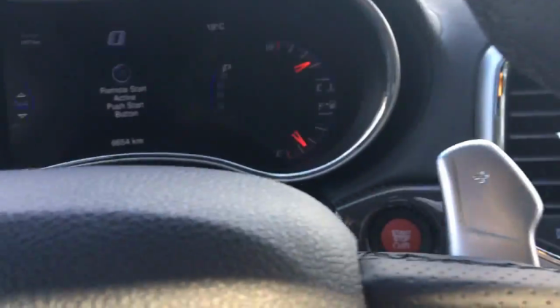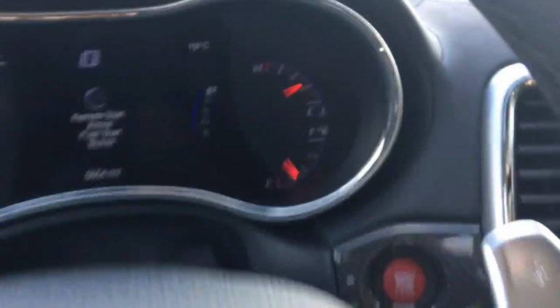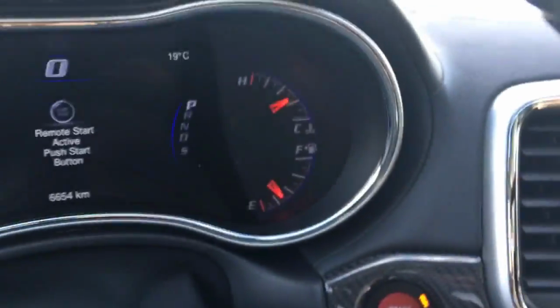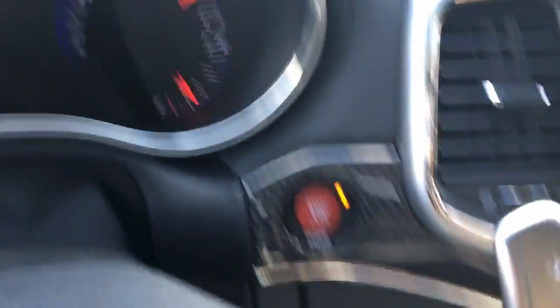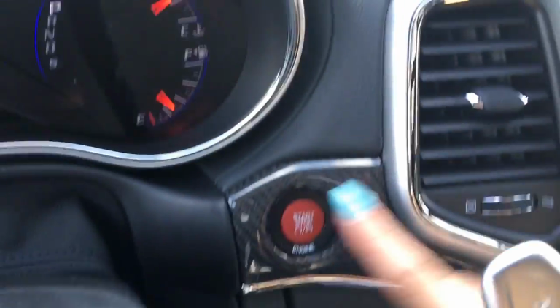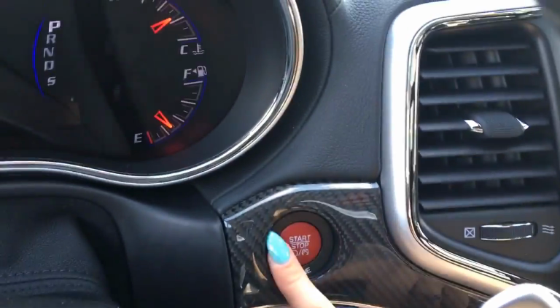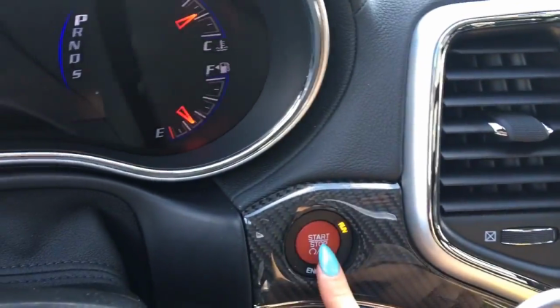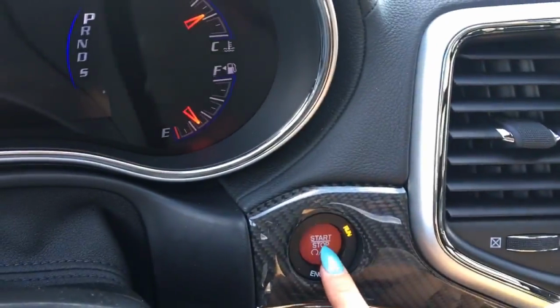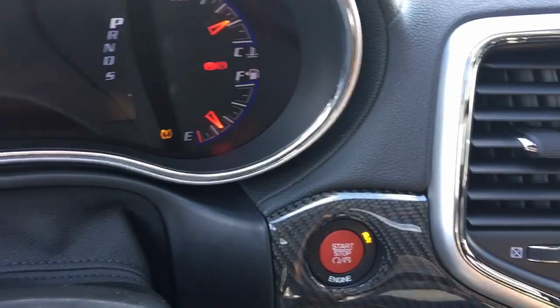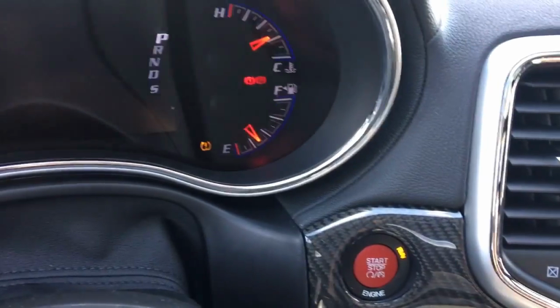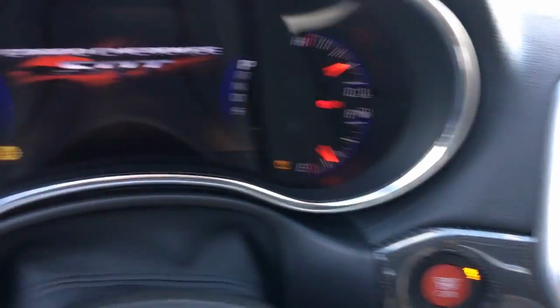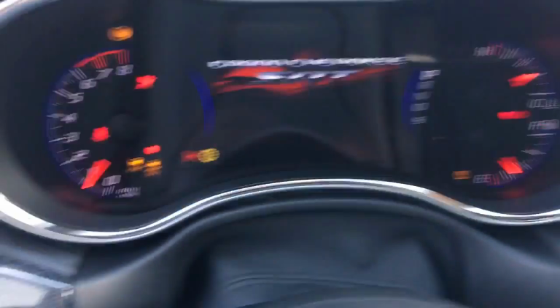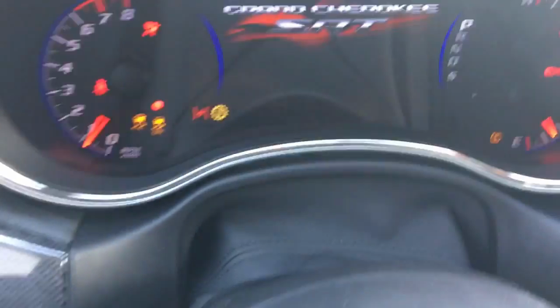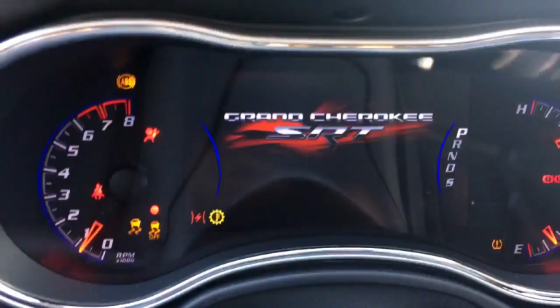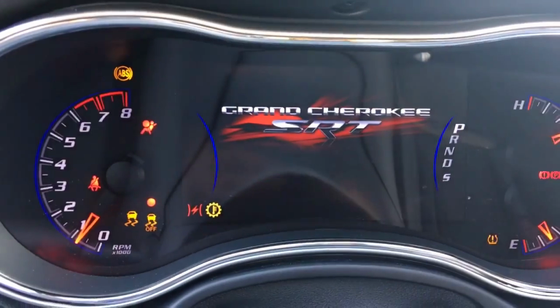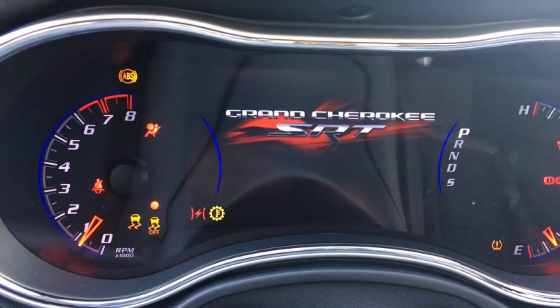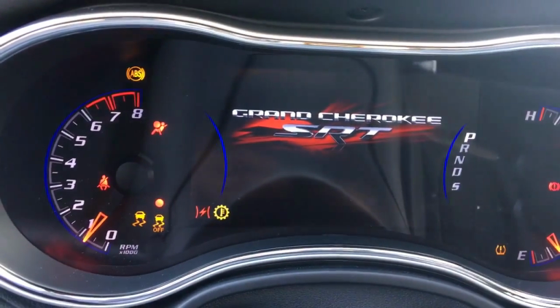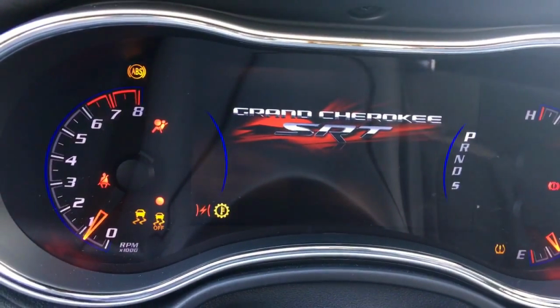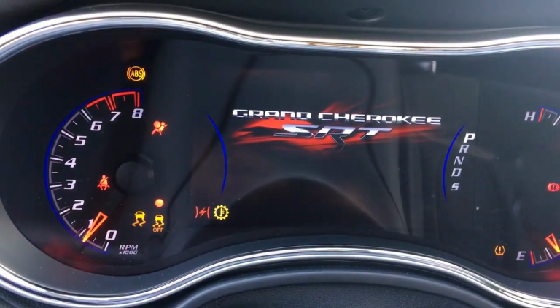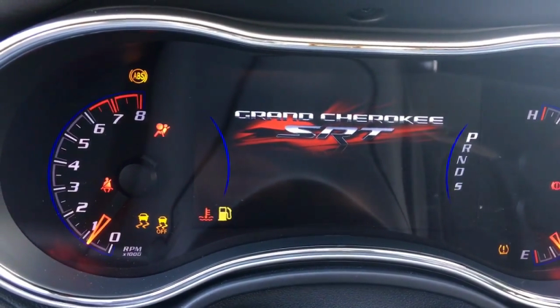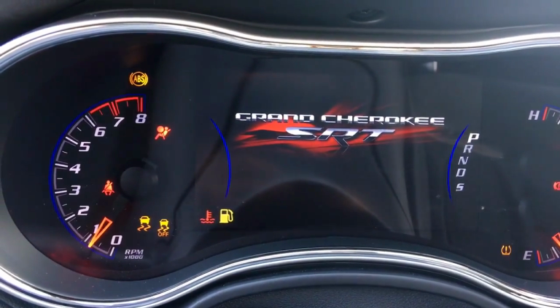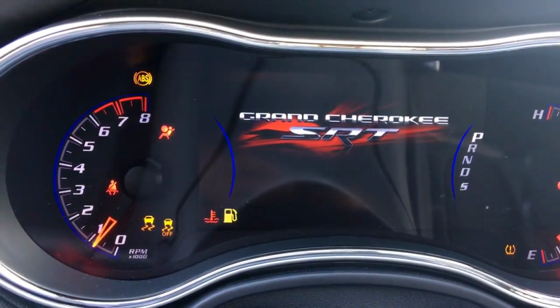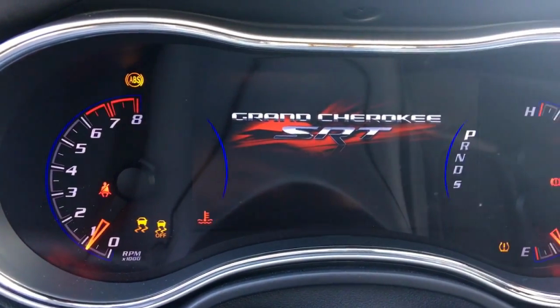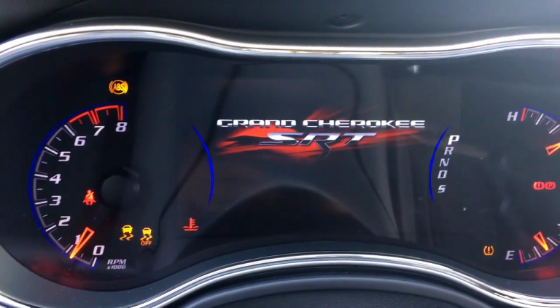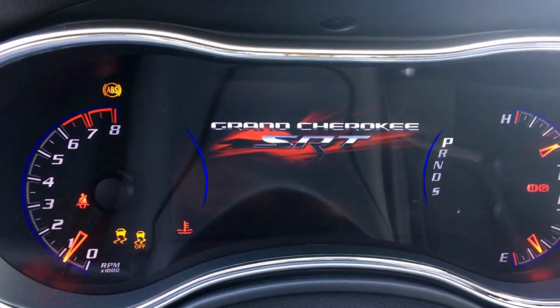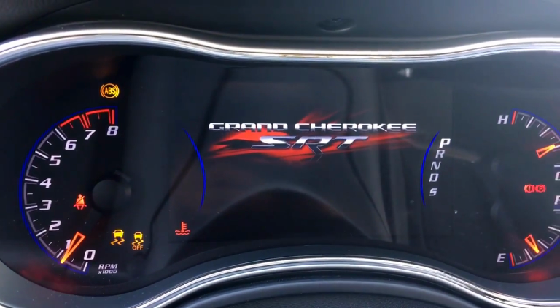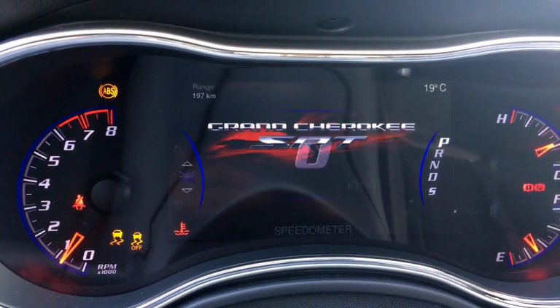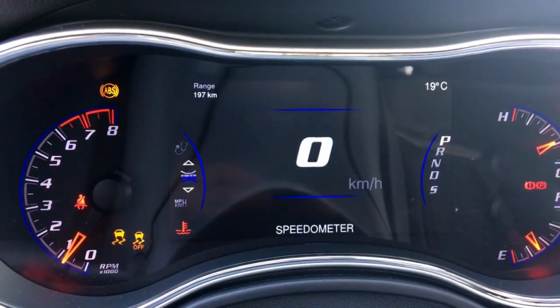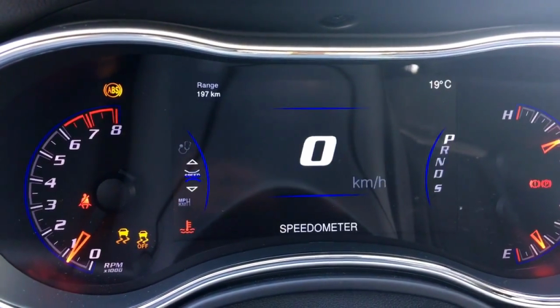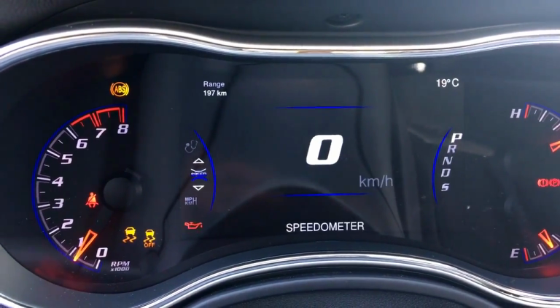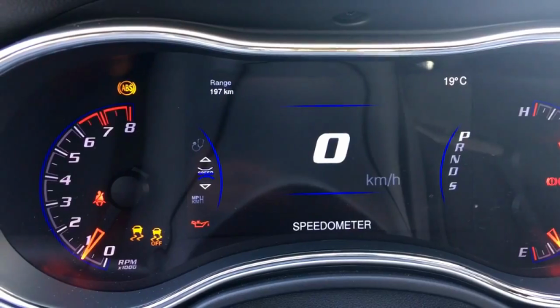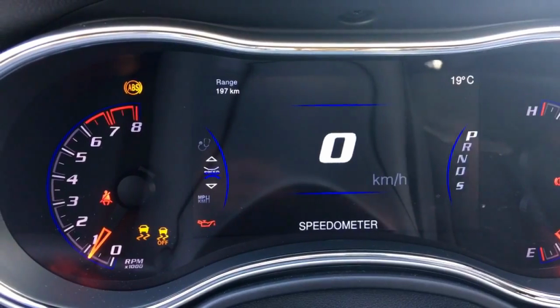To start it, simply press the button with your foot on the brake. You've got your ABS, traction control, and tire monitoring system.